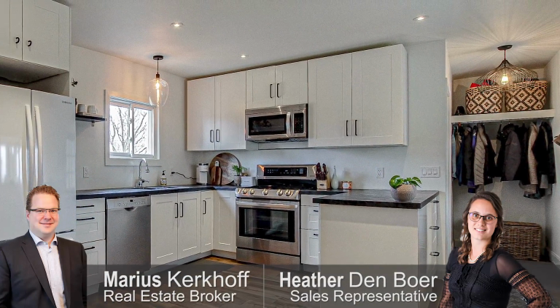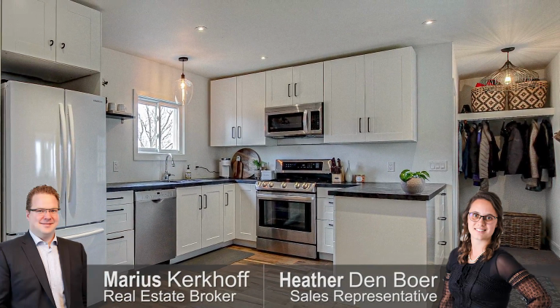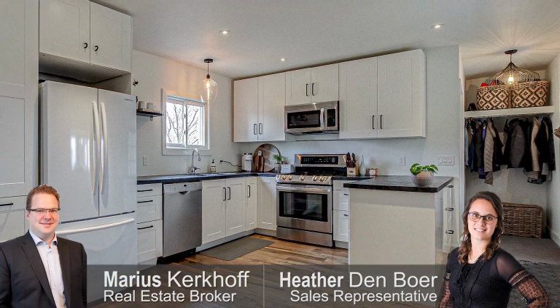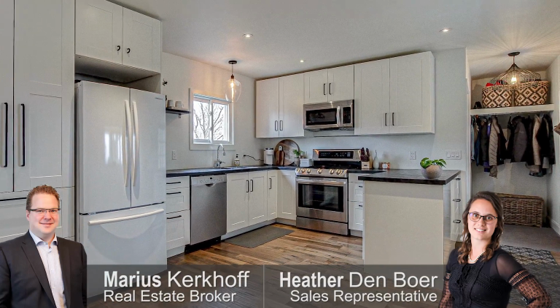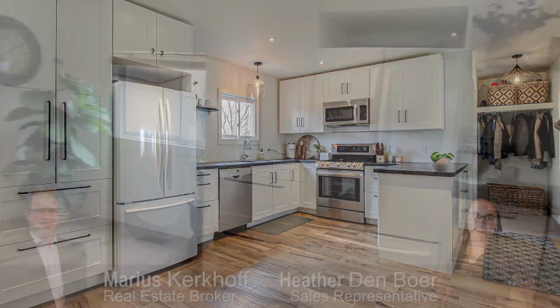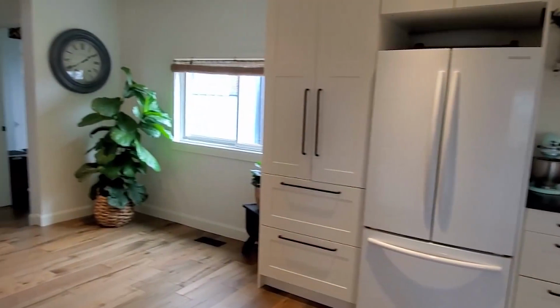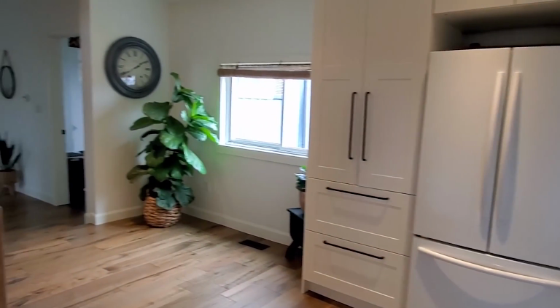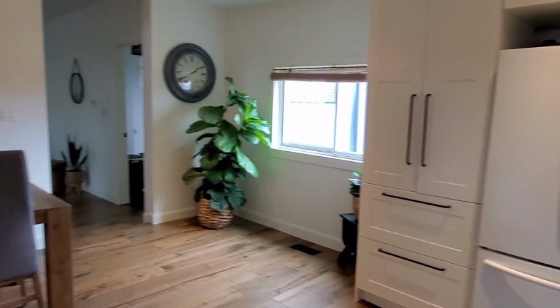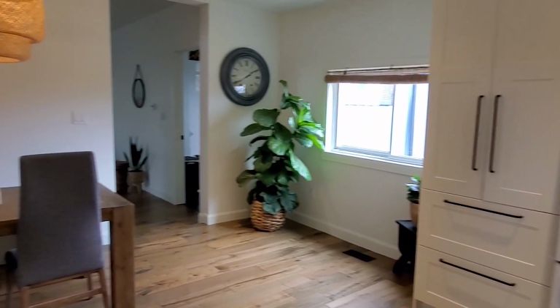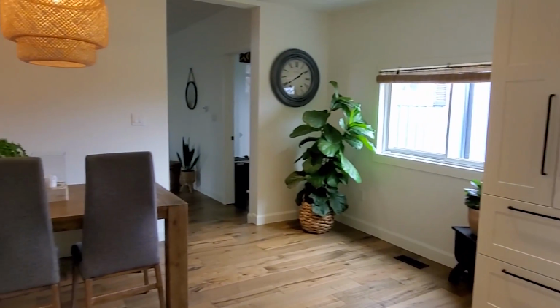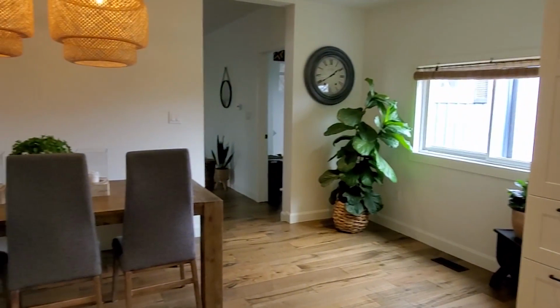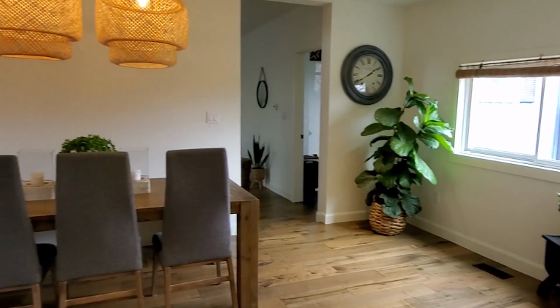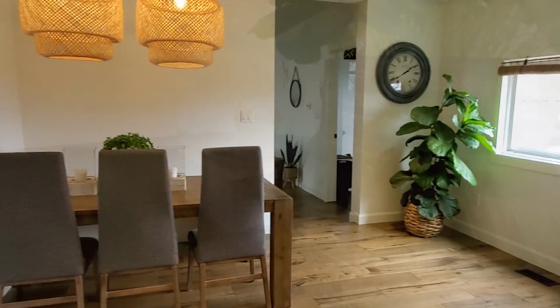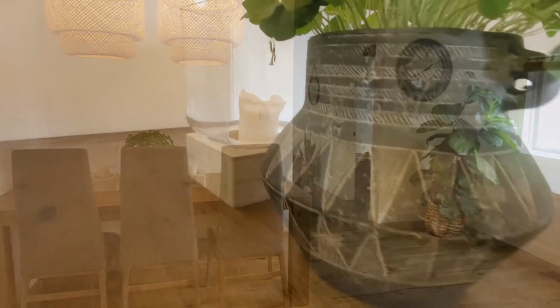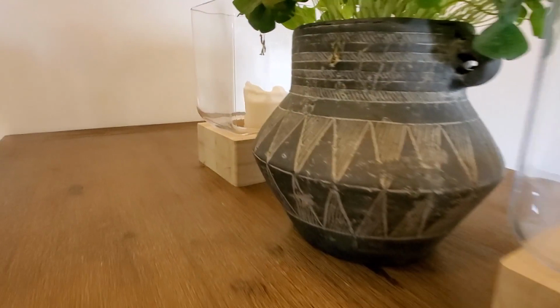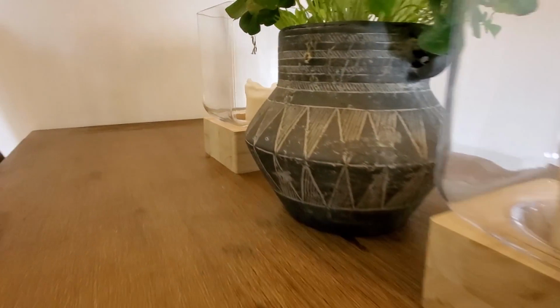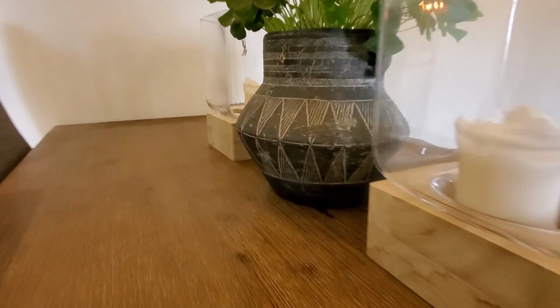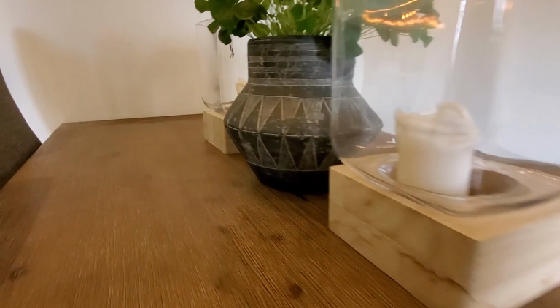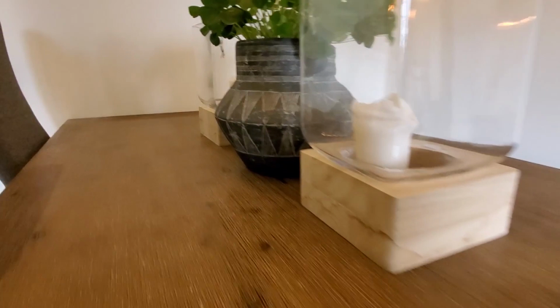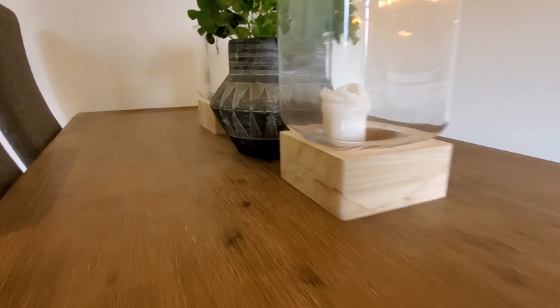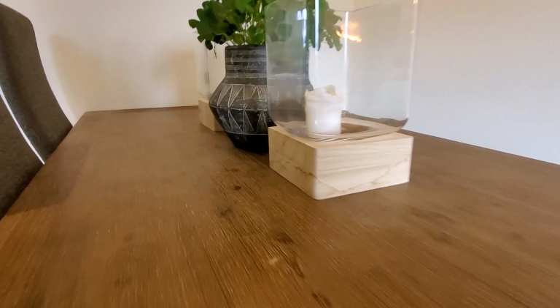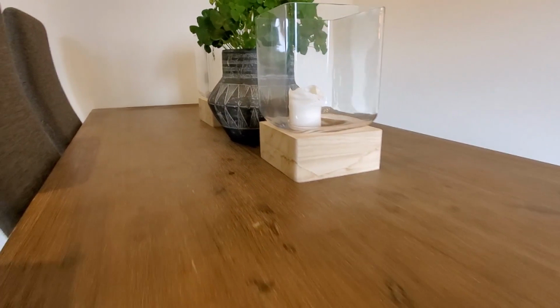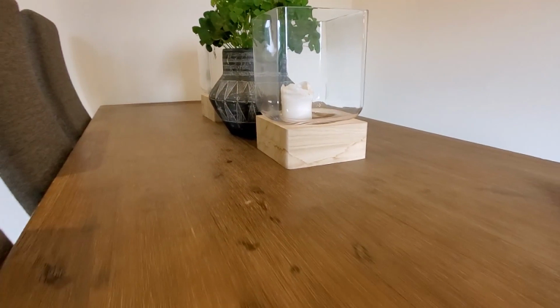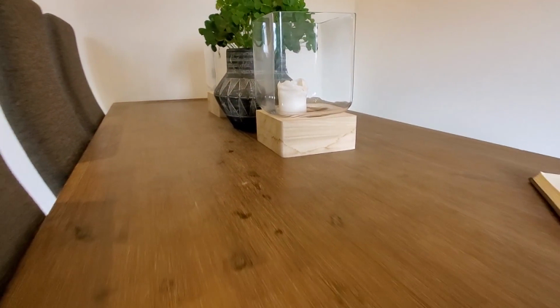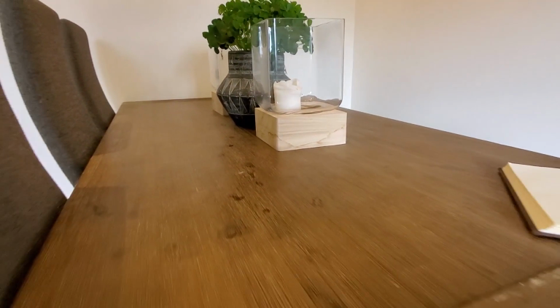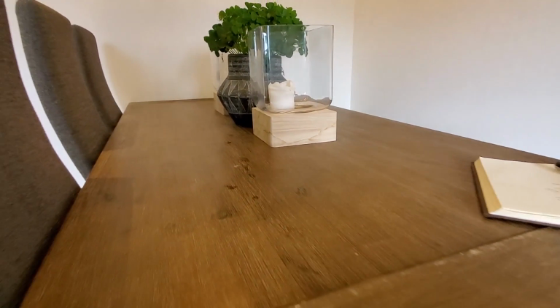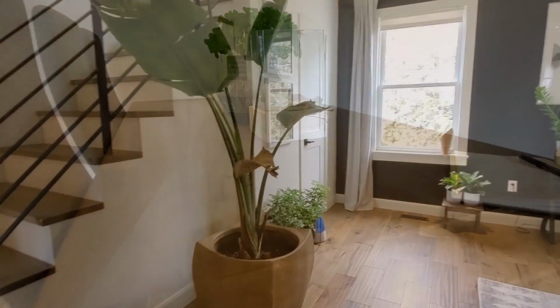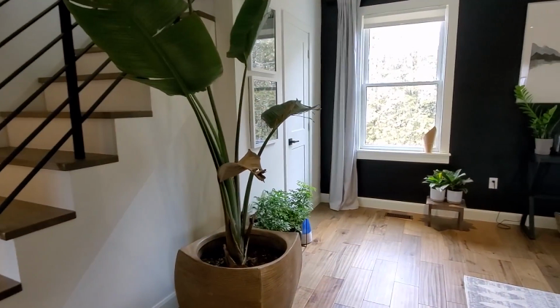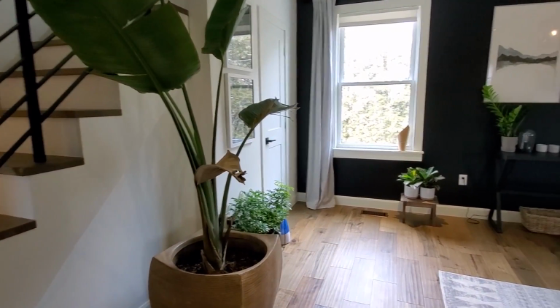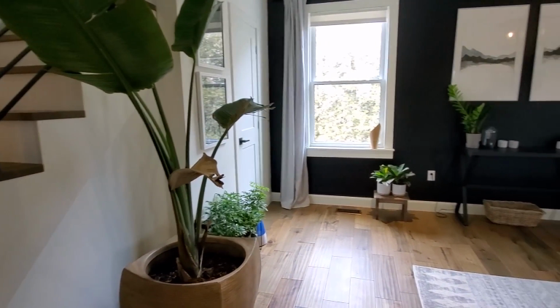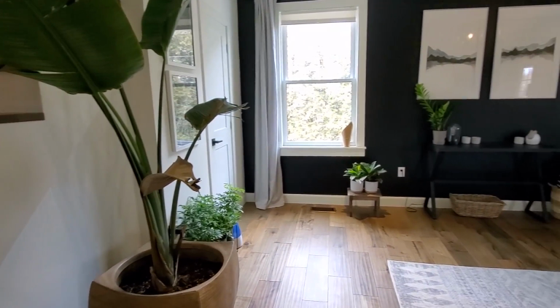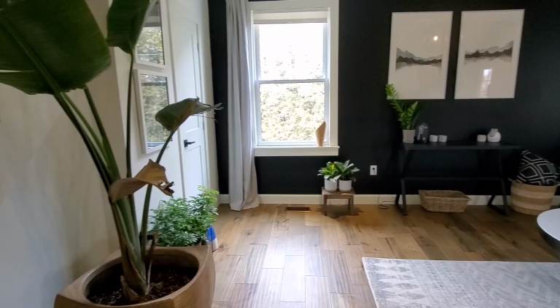The main floor has an open-concept living area, including a brand new bathroom, main floor laundry, and a living room with modern colors.